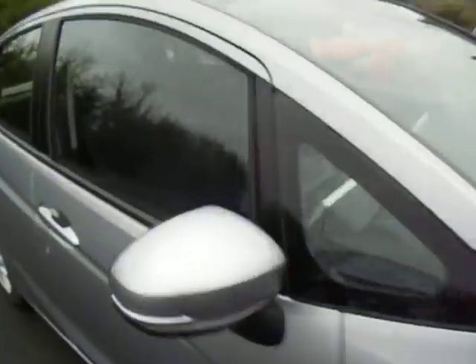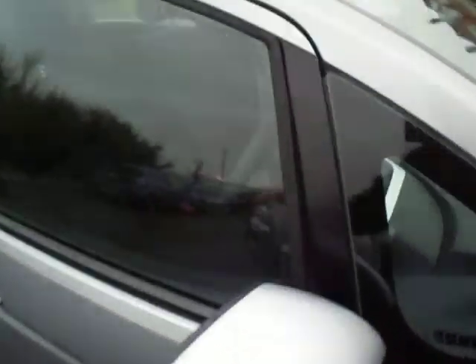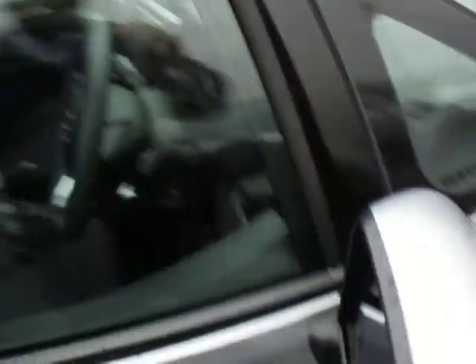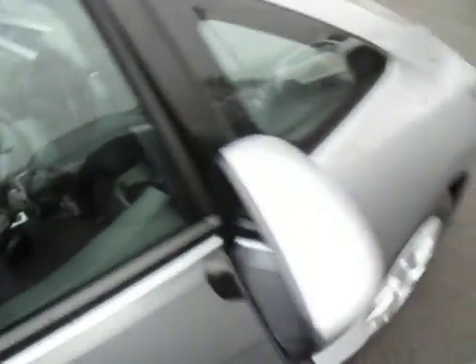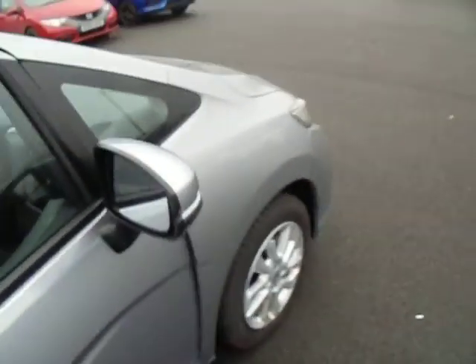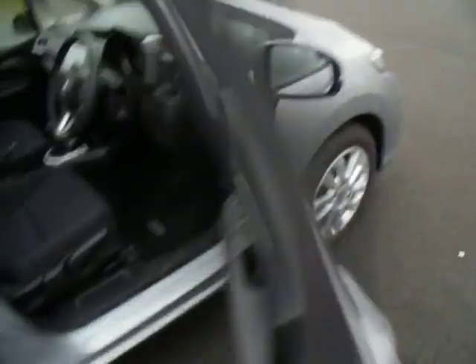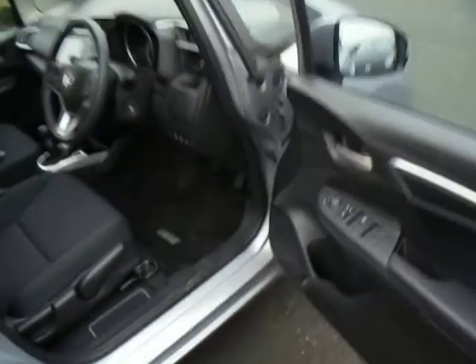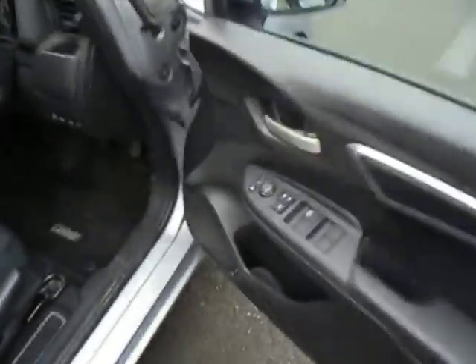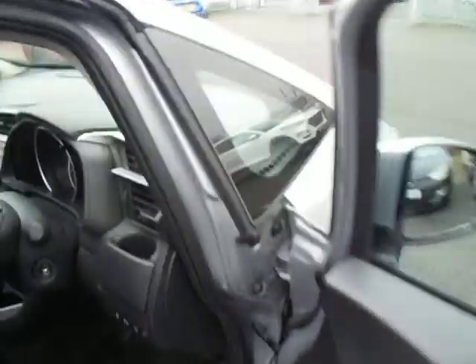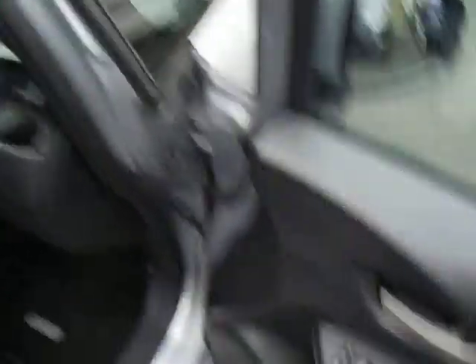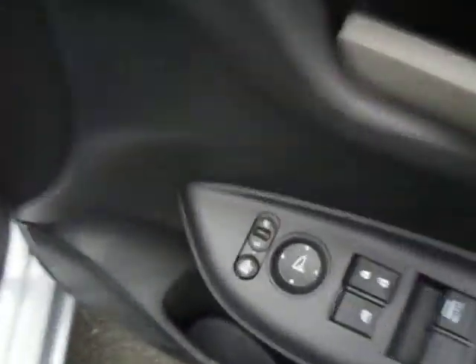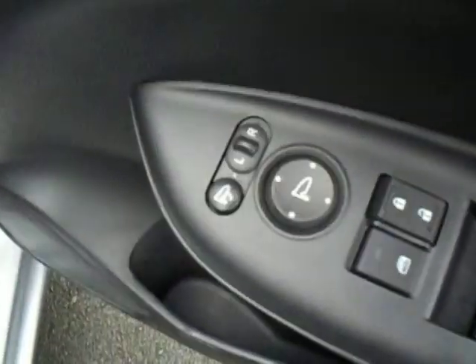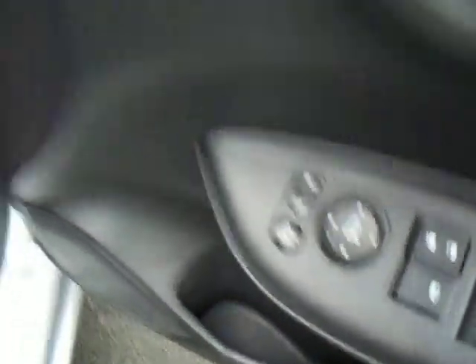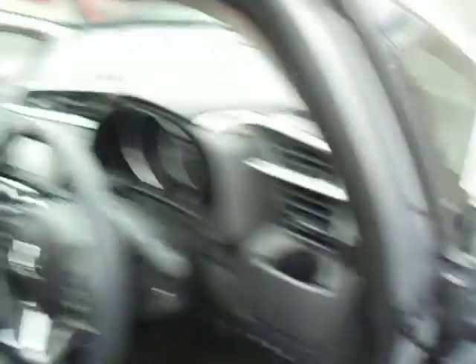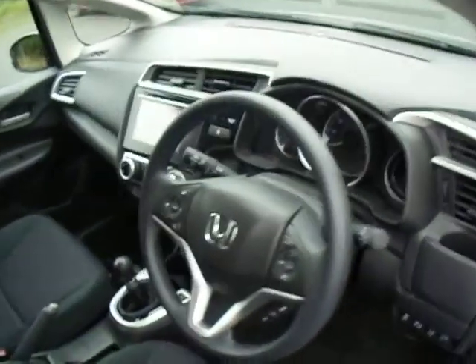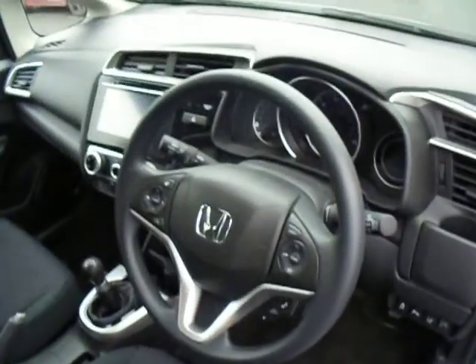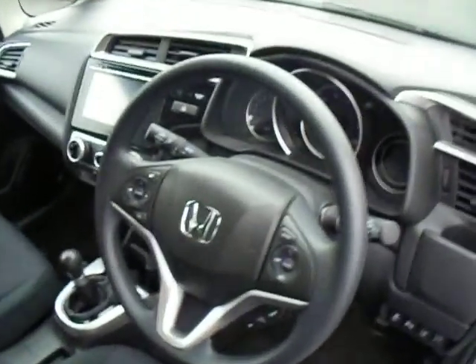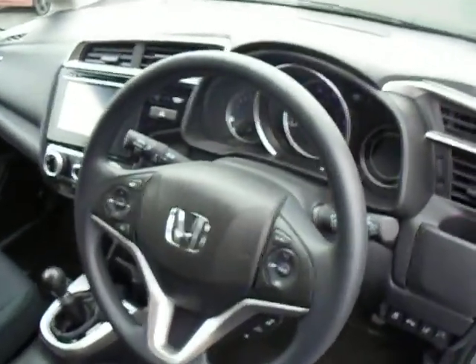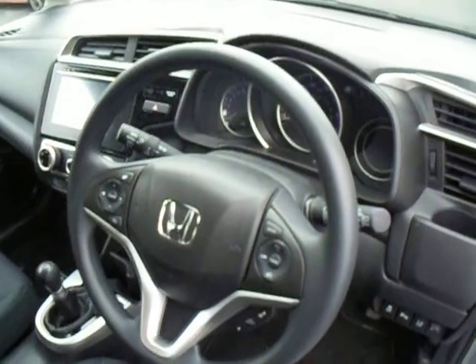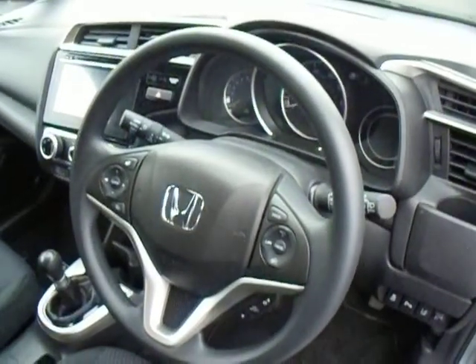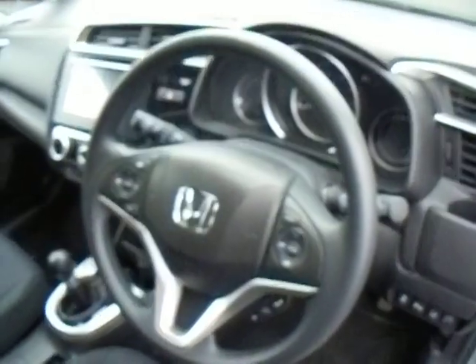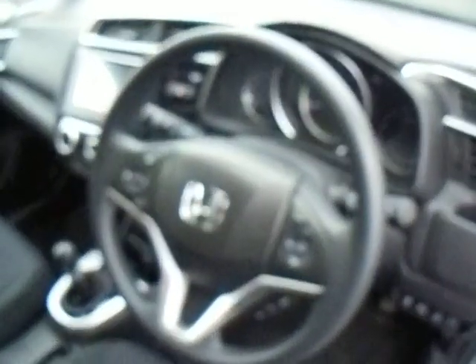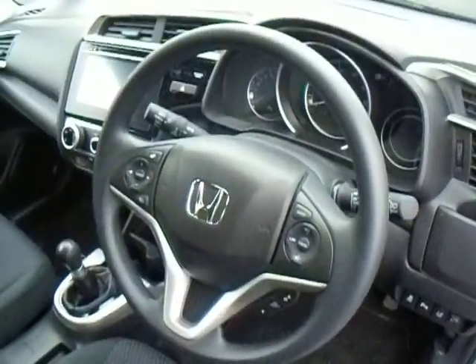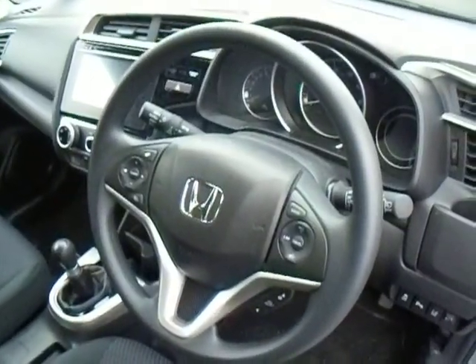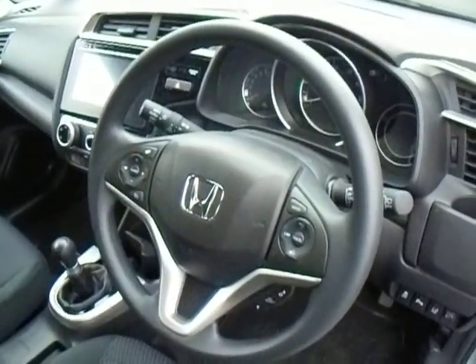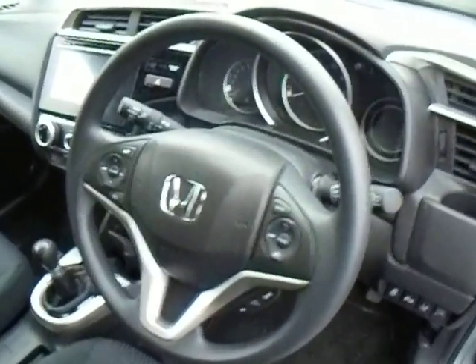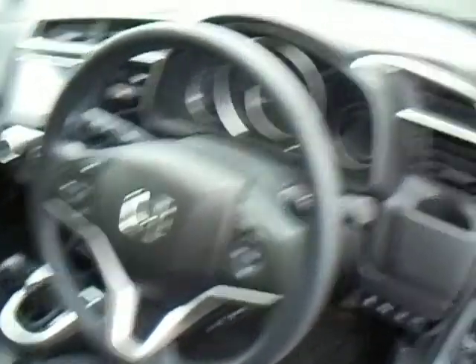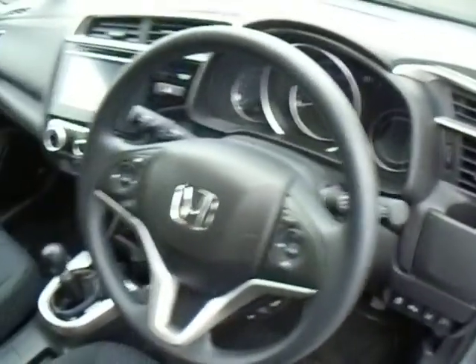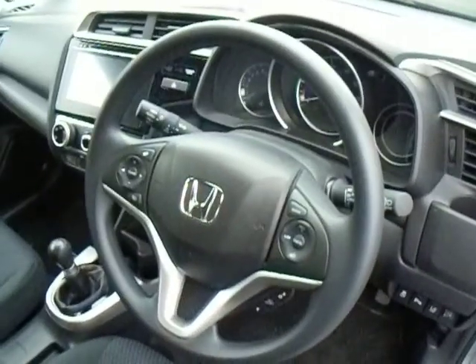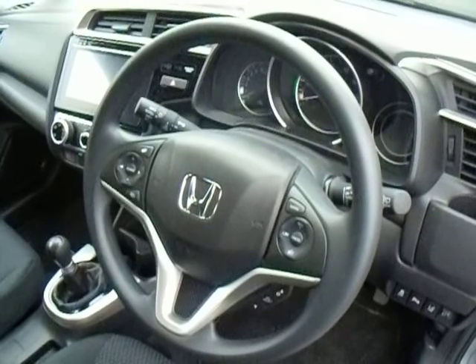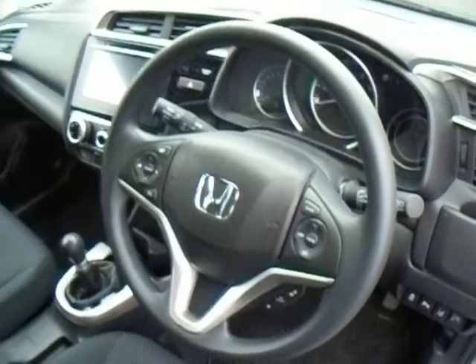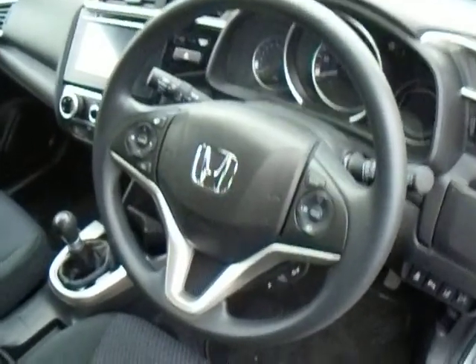Electric wing mirrors that fold in at the press of a button. Multi-purpose steering wheel — you can control the volume, control your dash, and so on and so forth from the touch of a button.